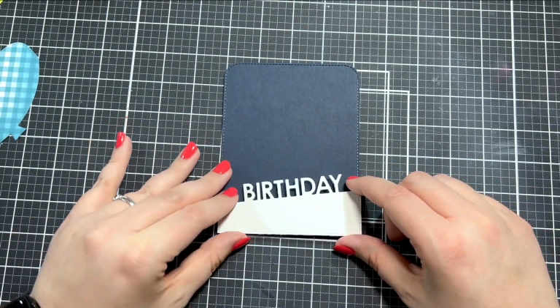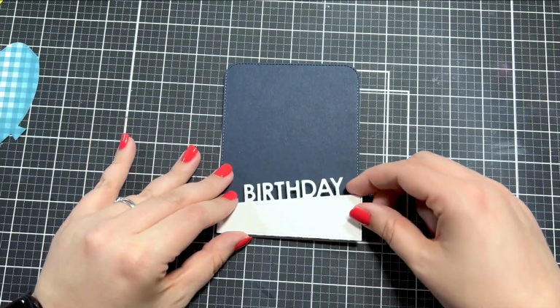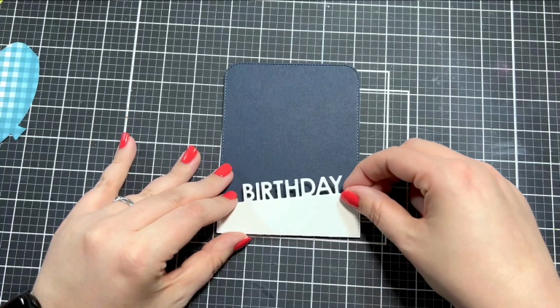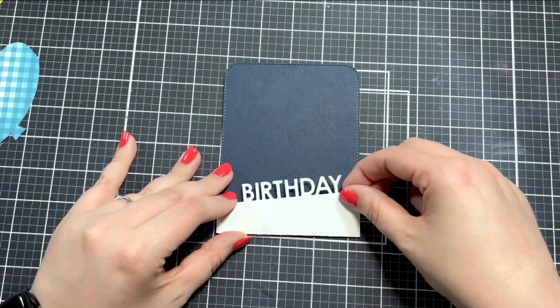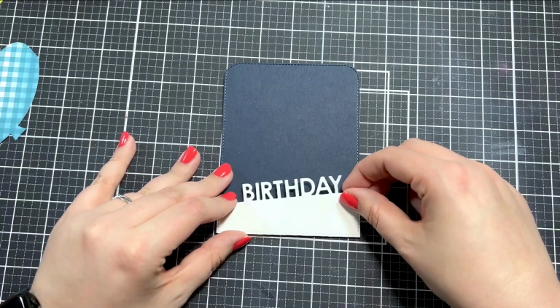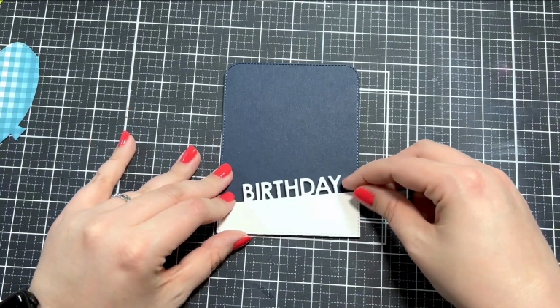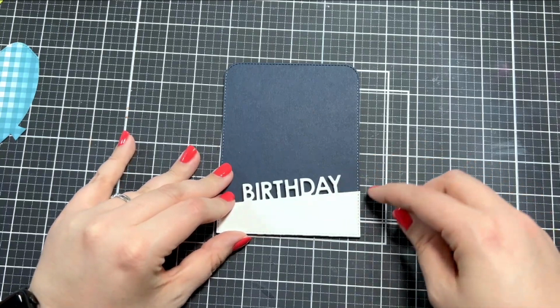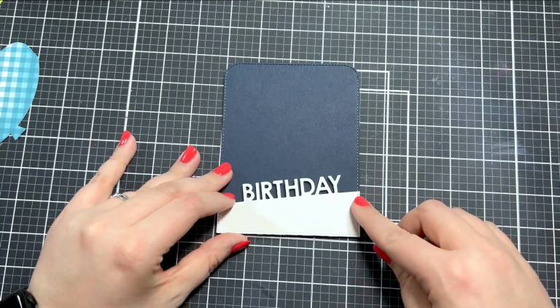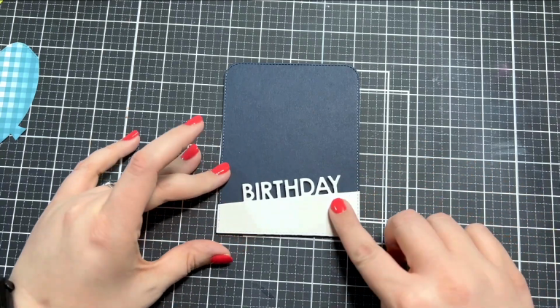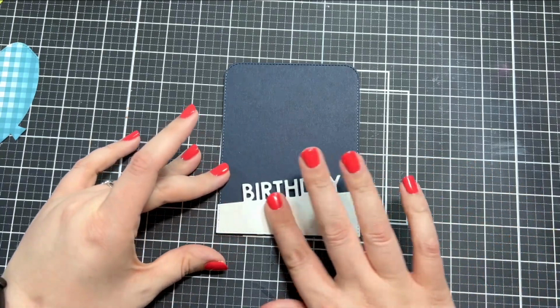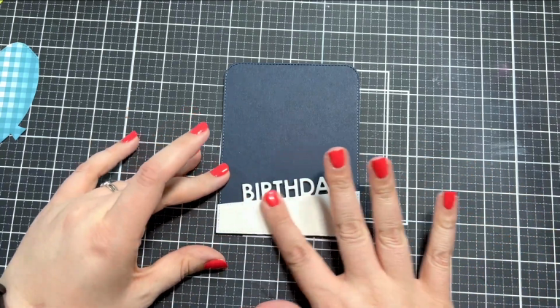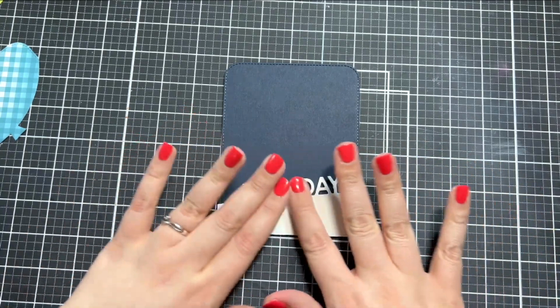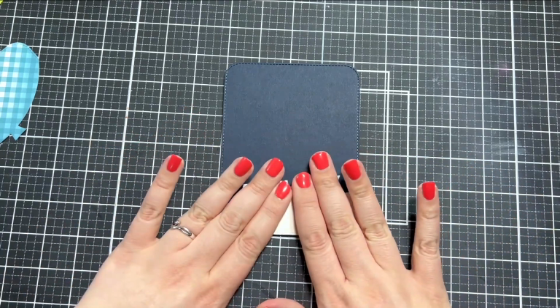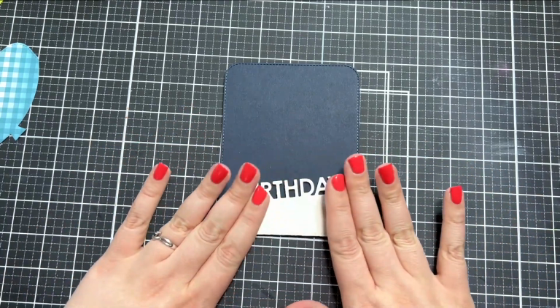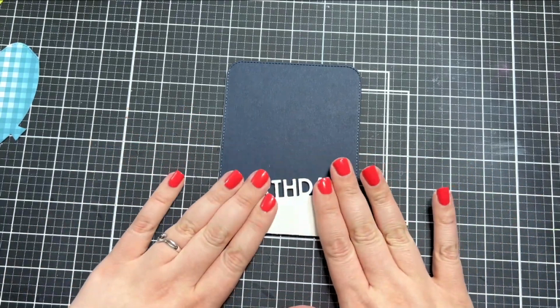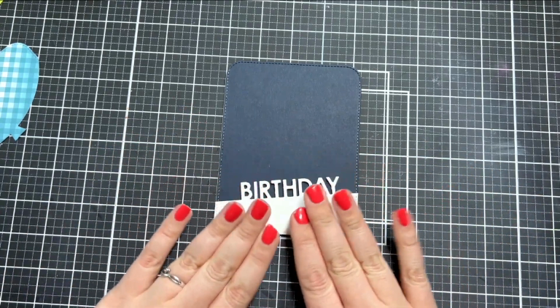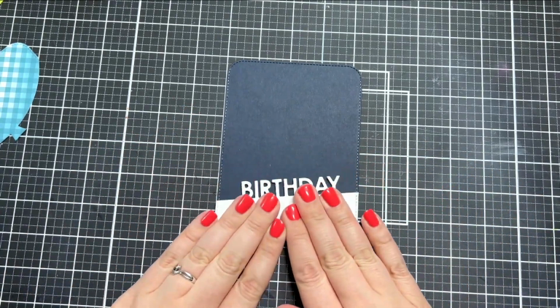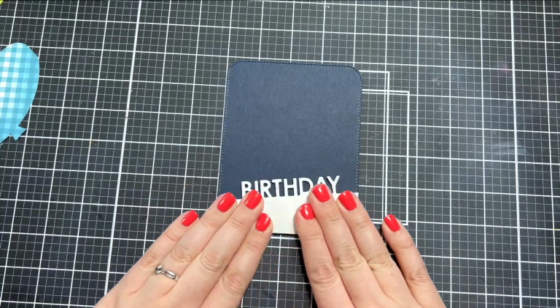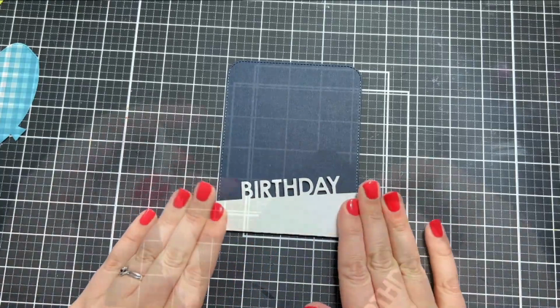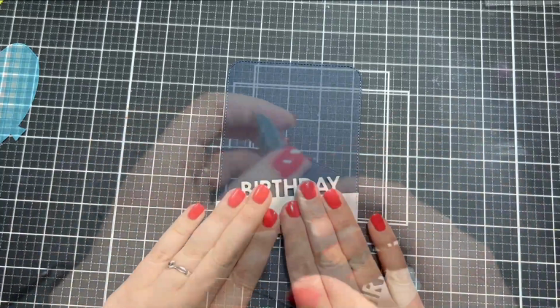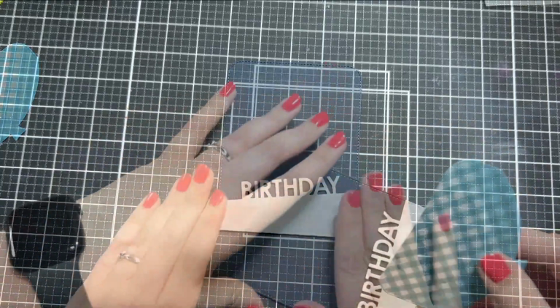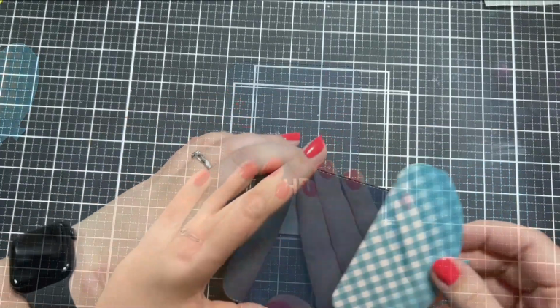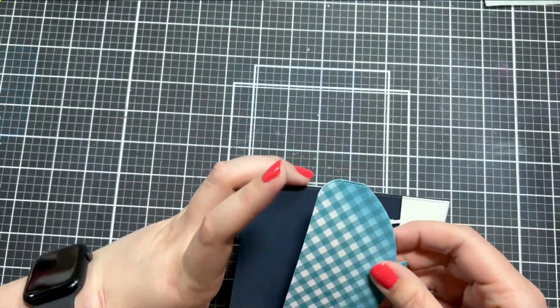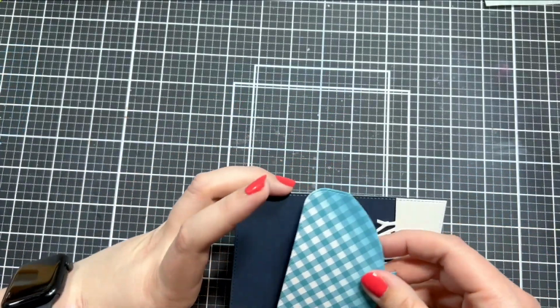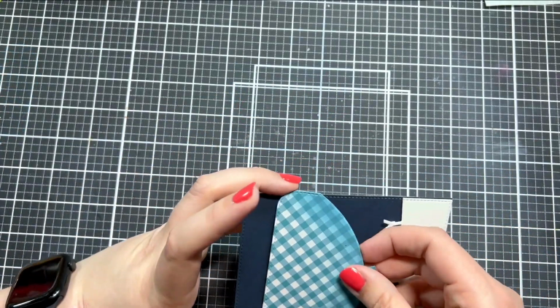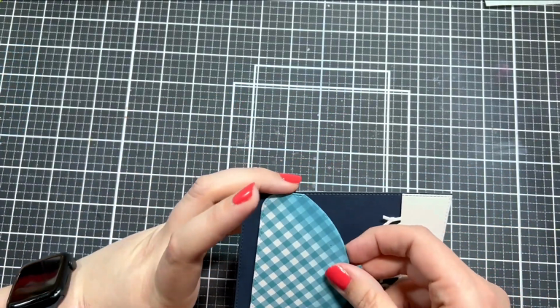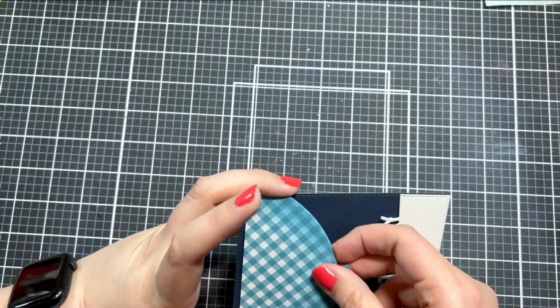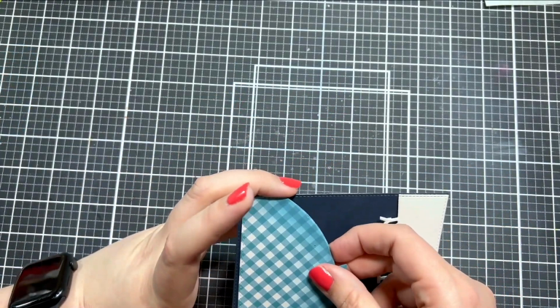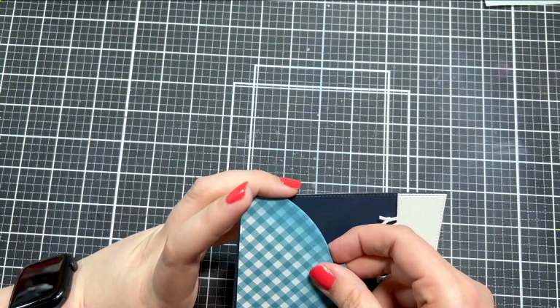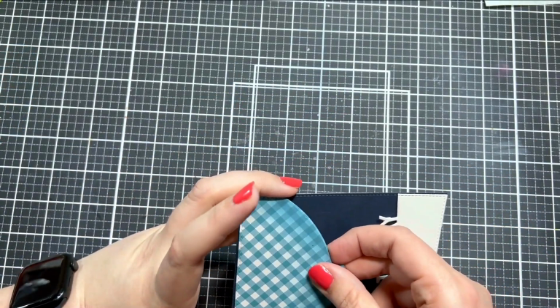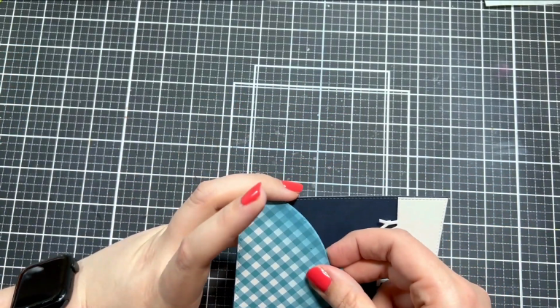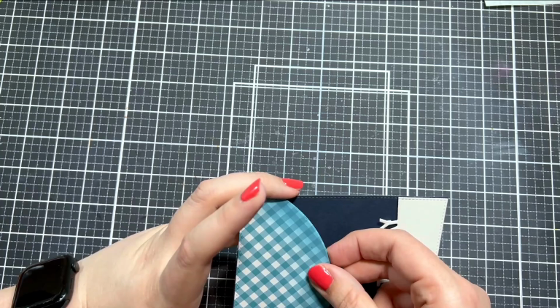I popped up the birthday sentiment piece on the bottom with some foam tape, and then I also popped up the balloon on the top.